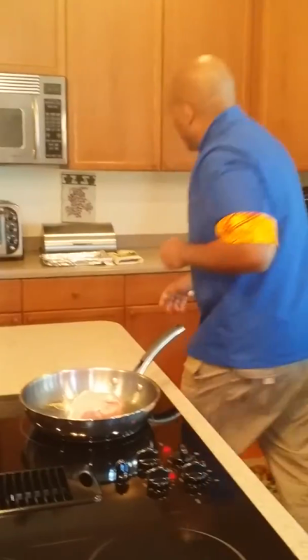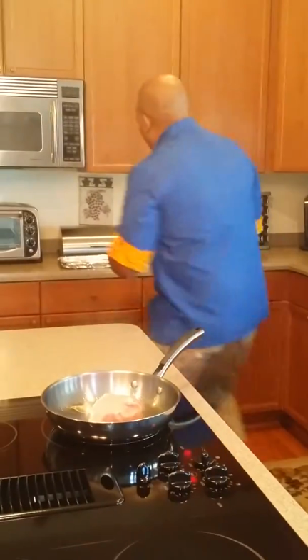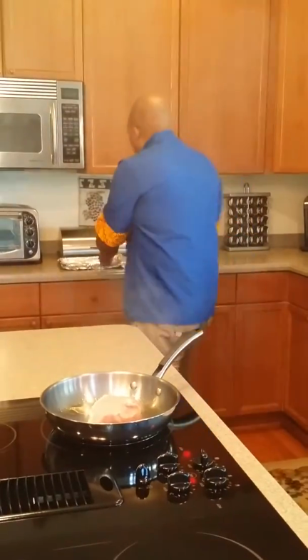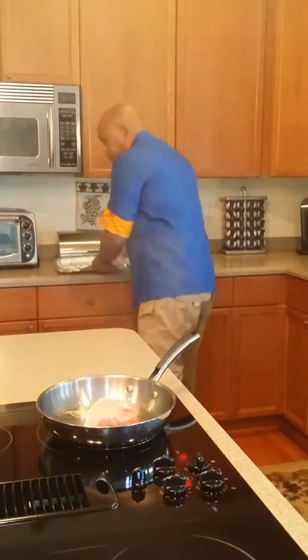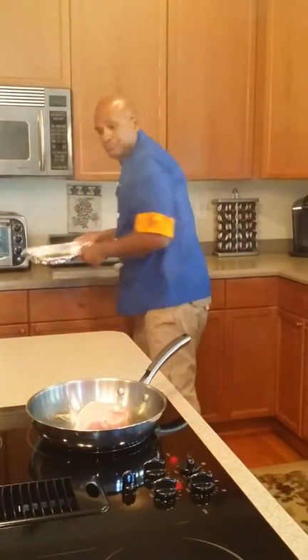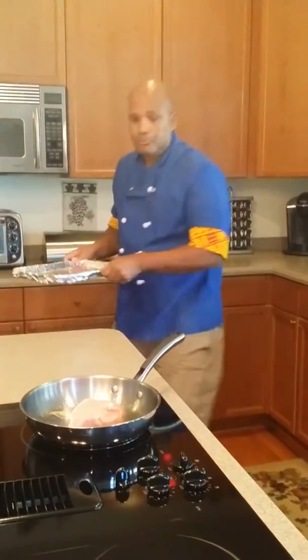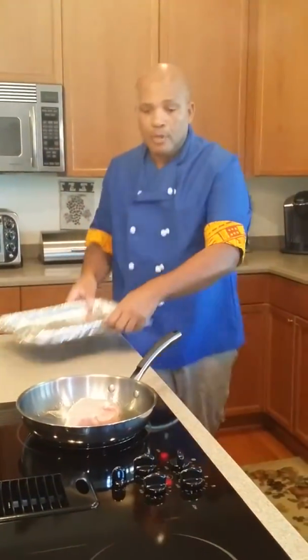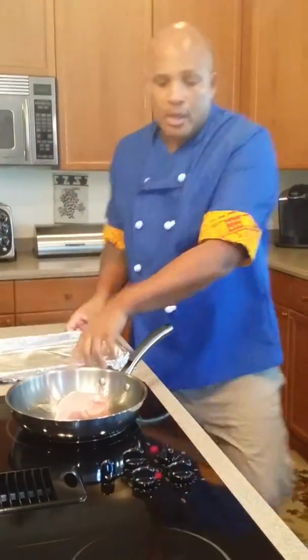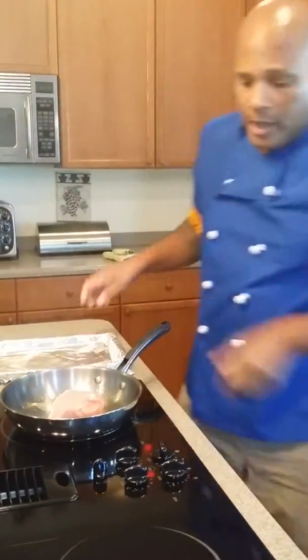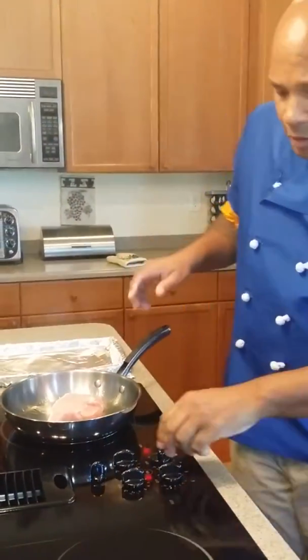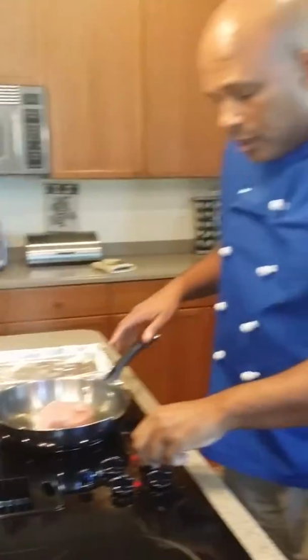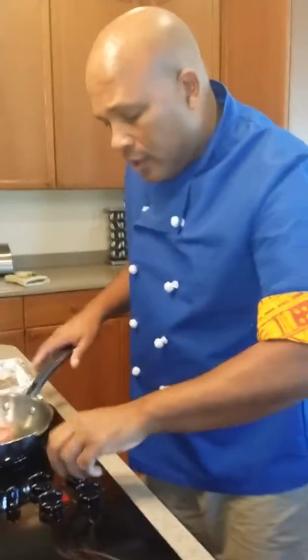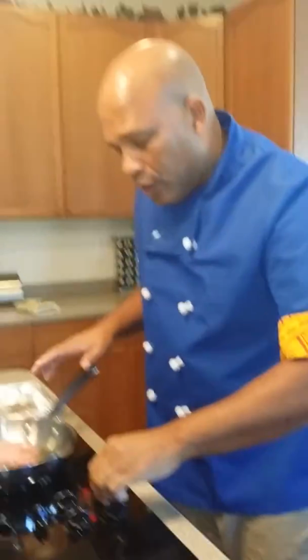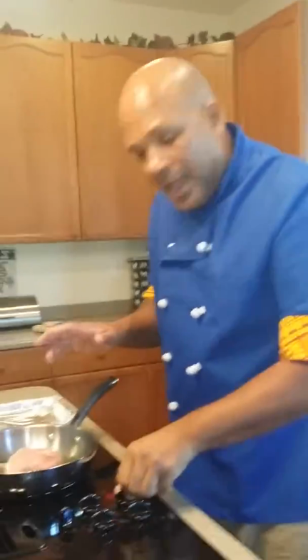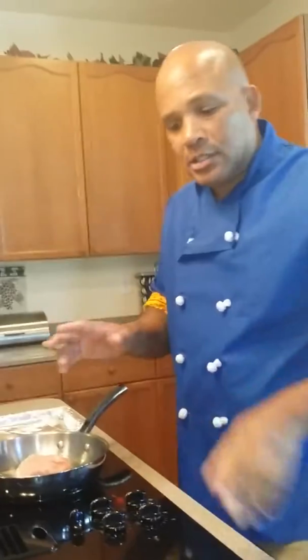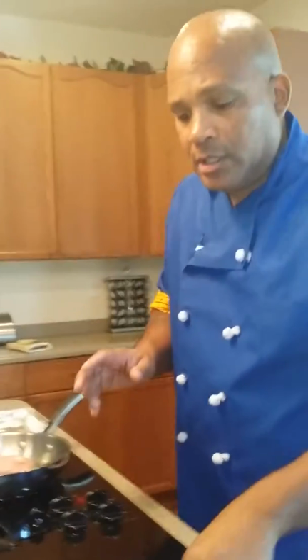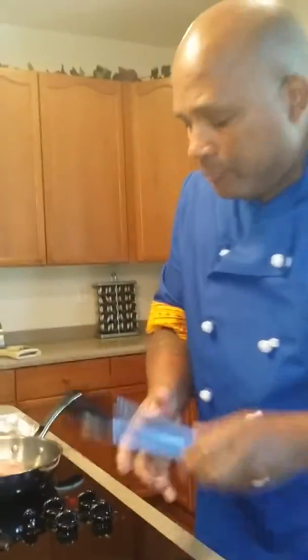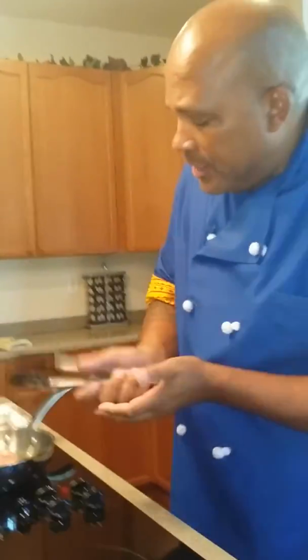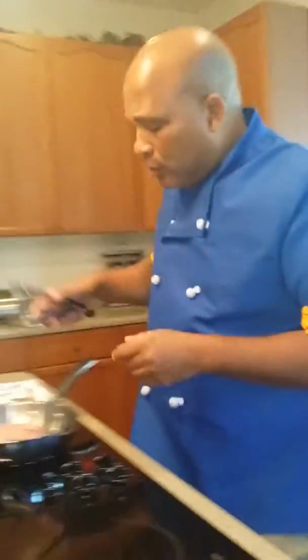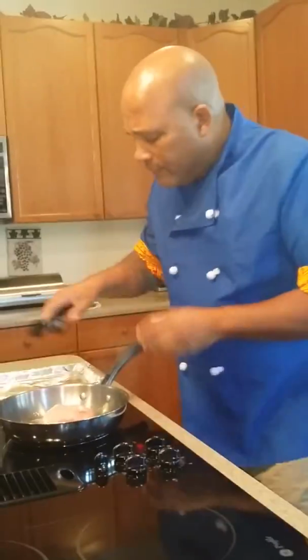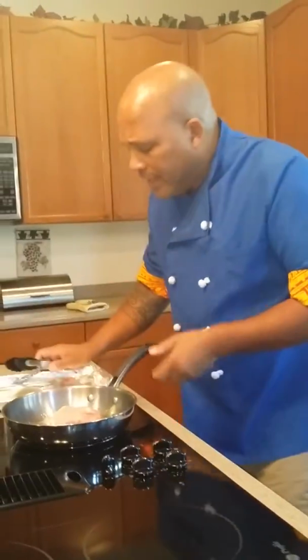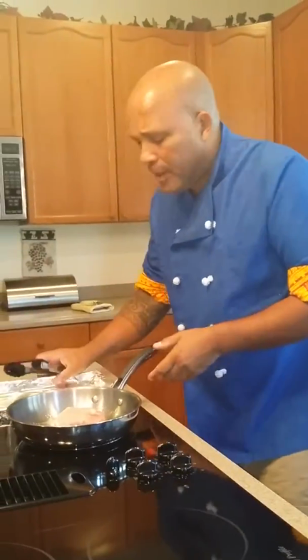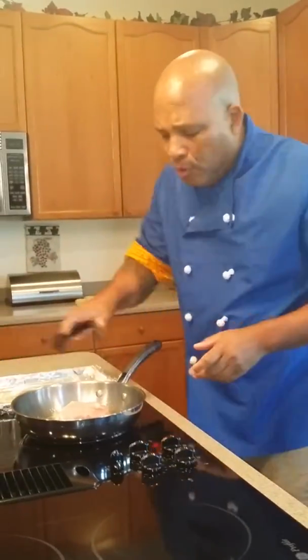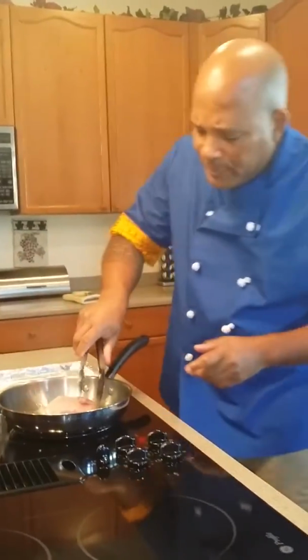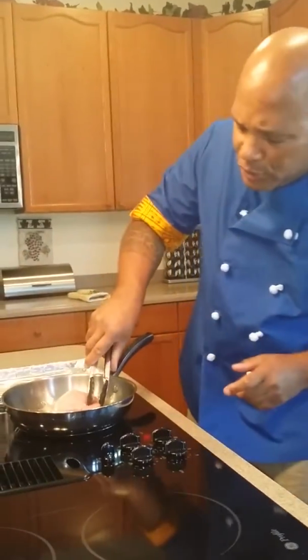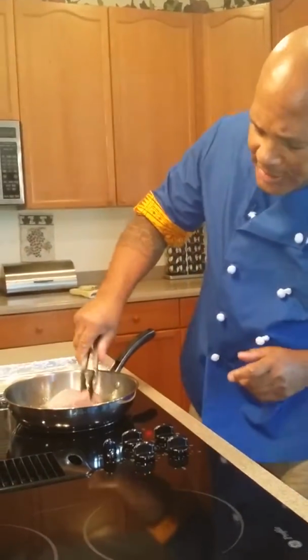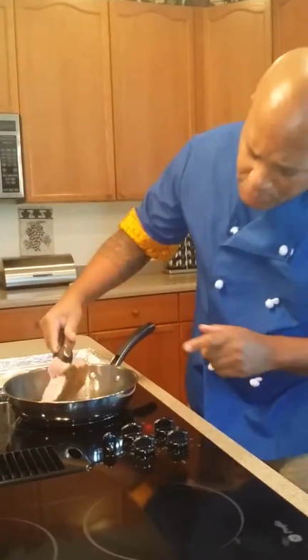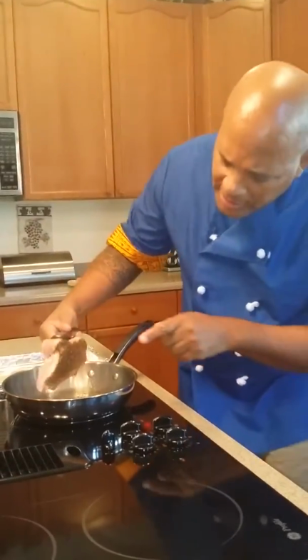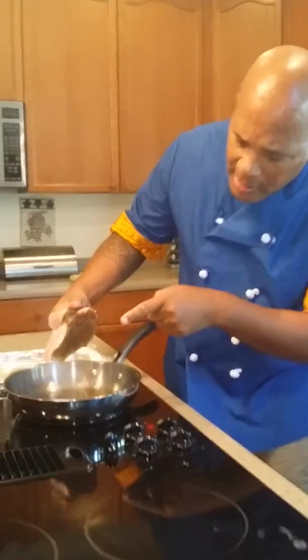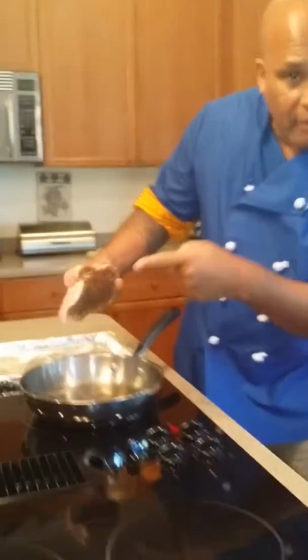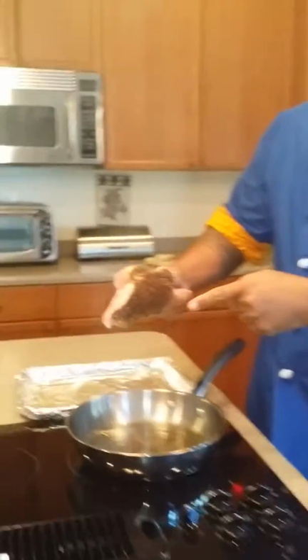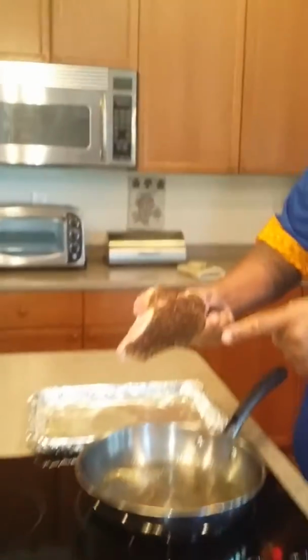We've got a pan here. If you're going to blacken something, I recommend that you don't leave it in the pan for more than 15 to 20 seconds. As you can see, I've already got that blackened.